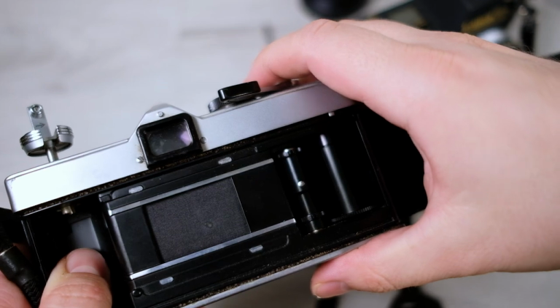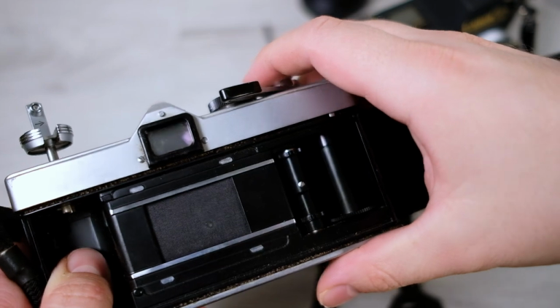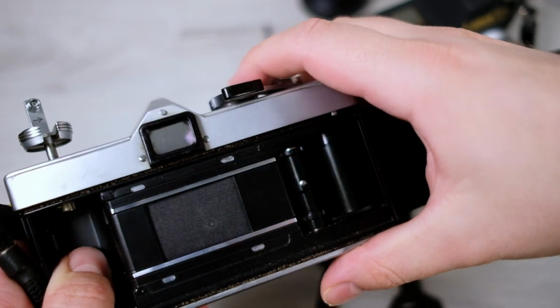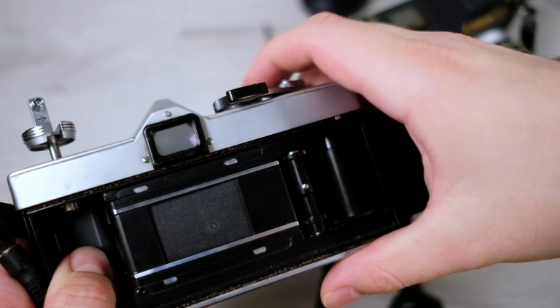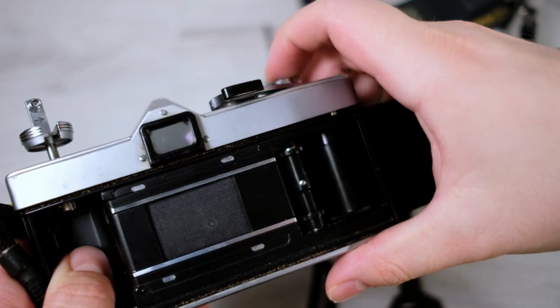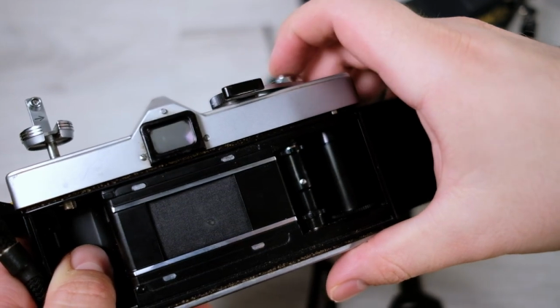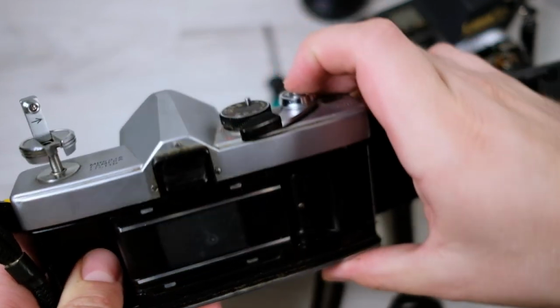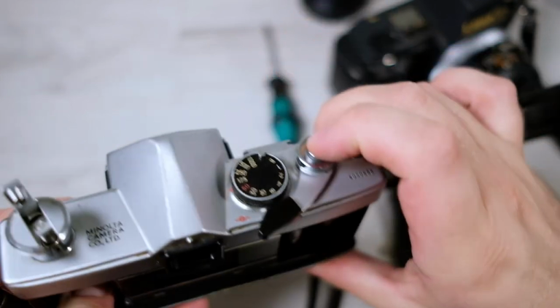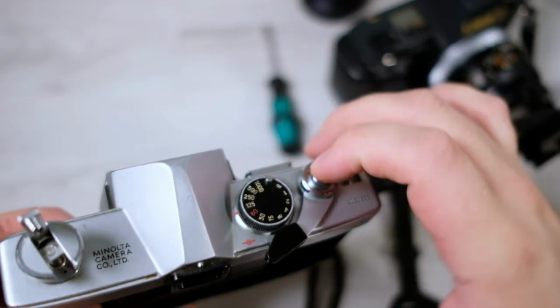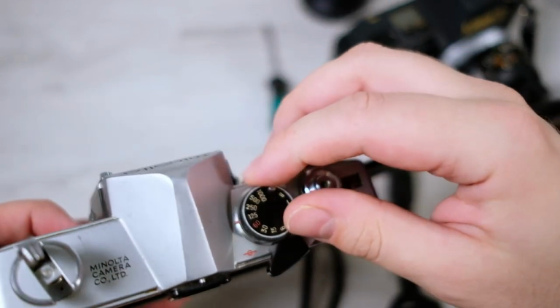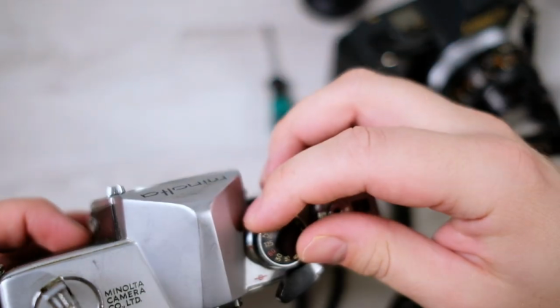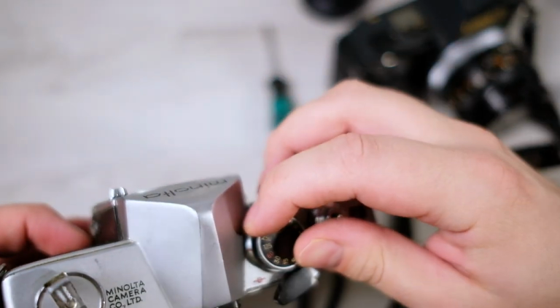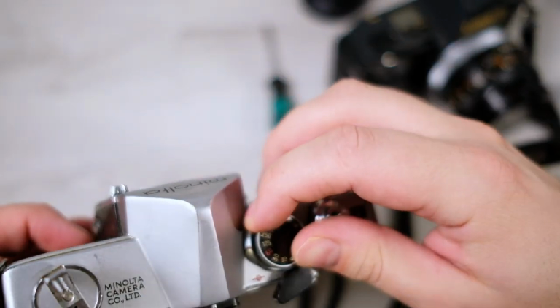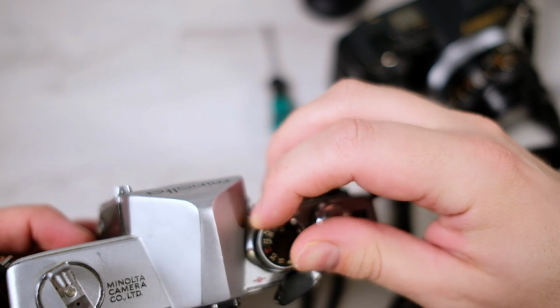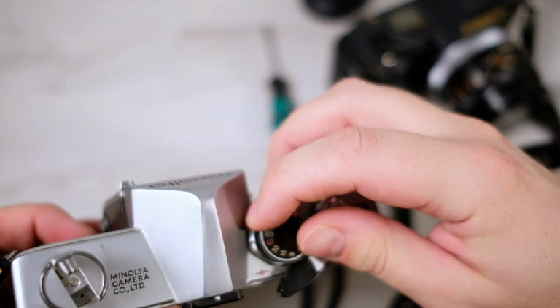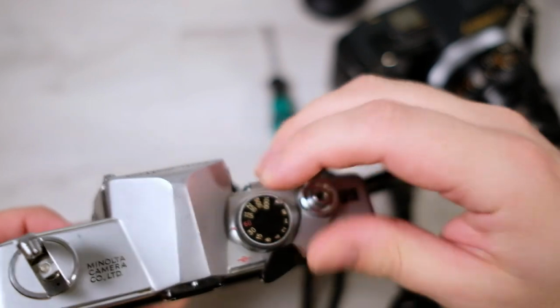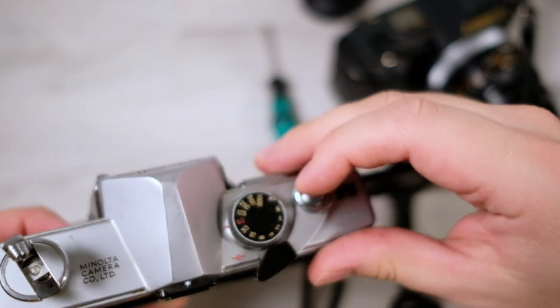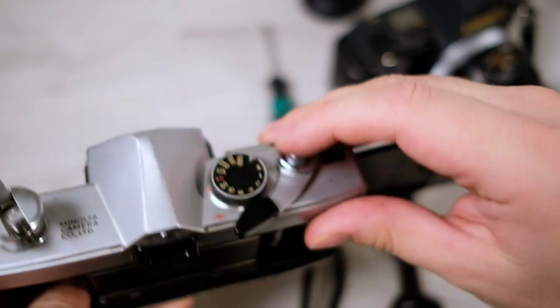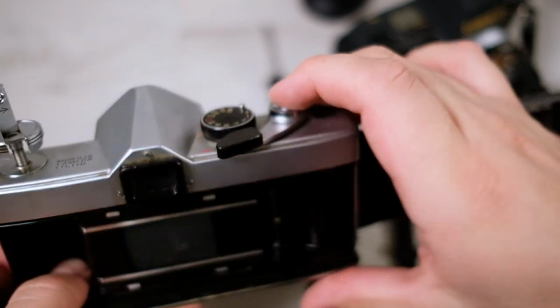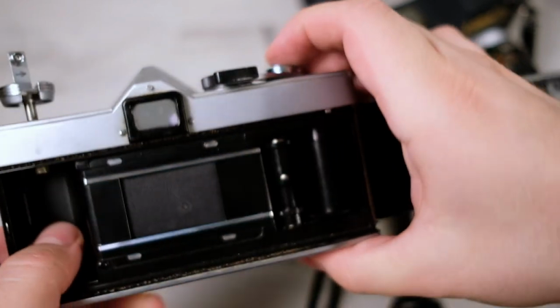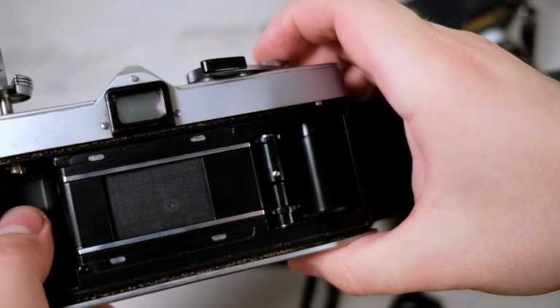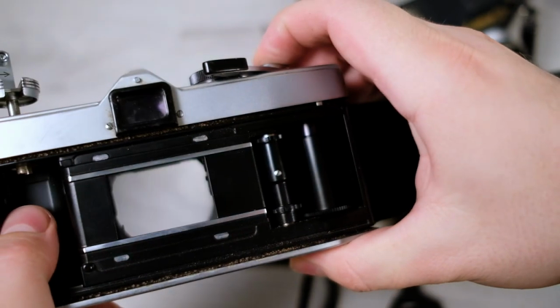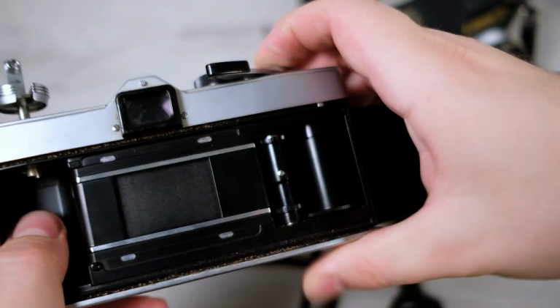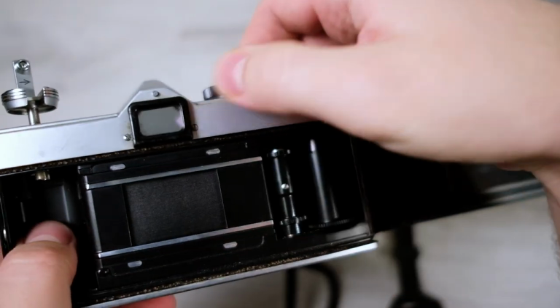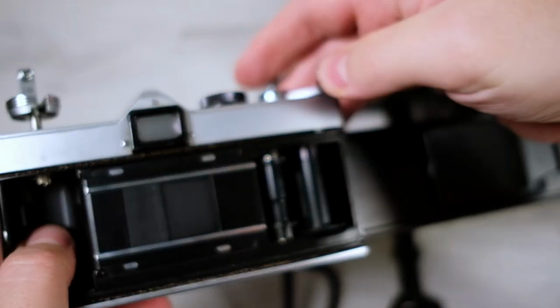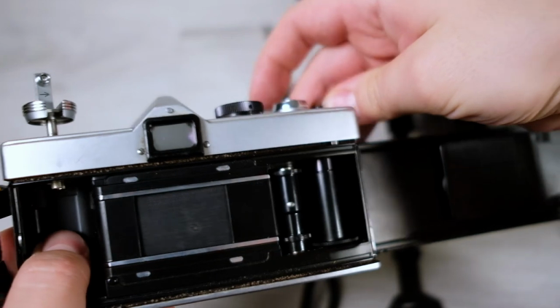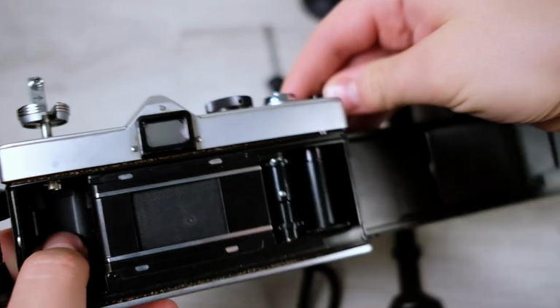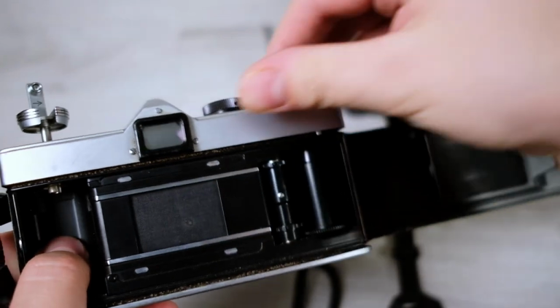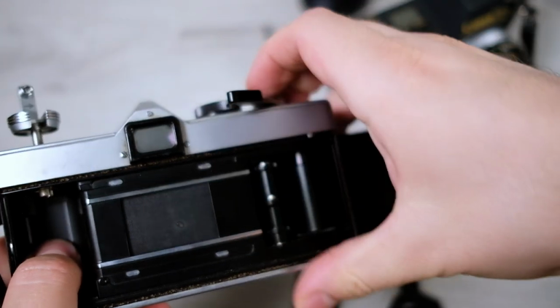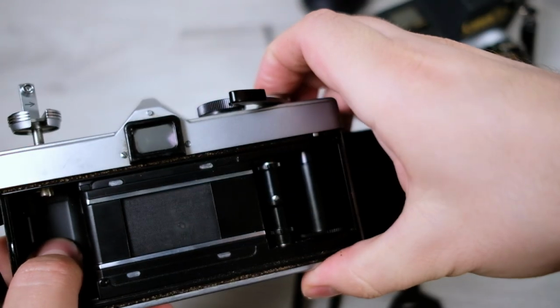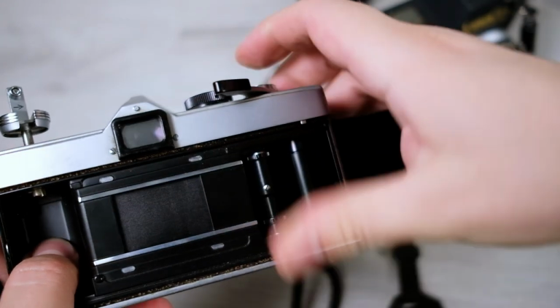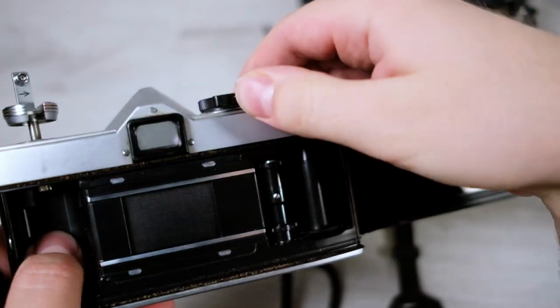So does the shutter work? I can check — I'll set it to 1/60, a normal speed. It works without any problem, it seems.